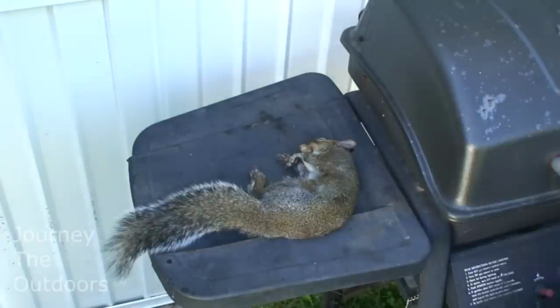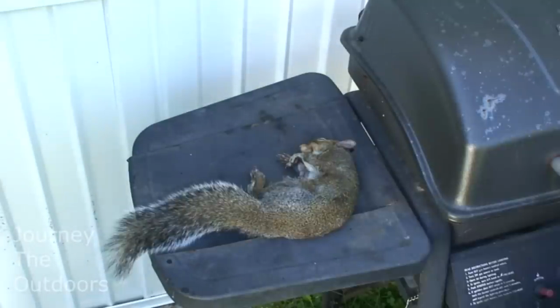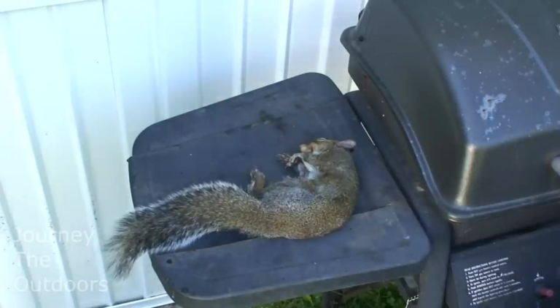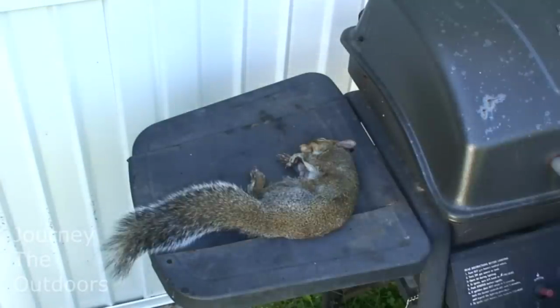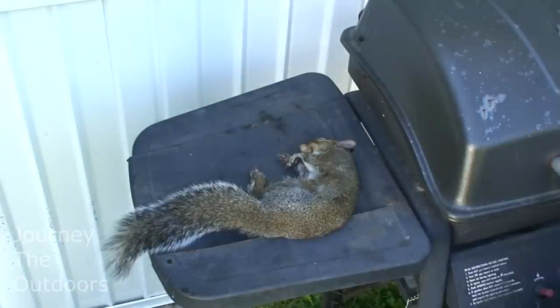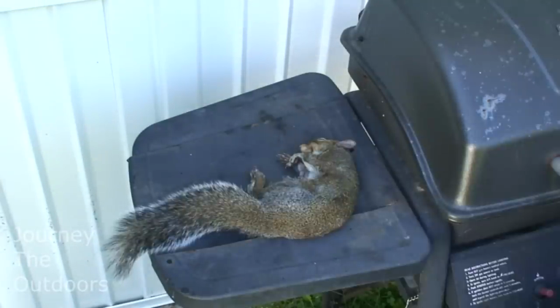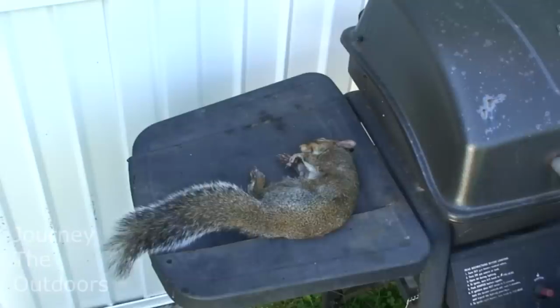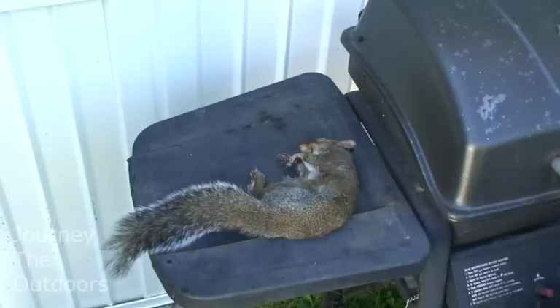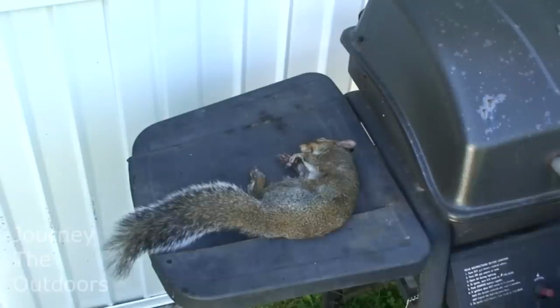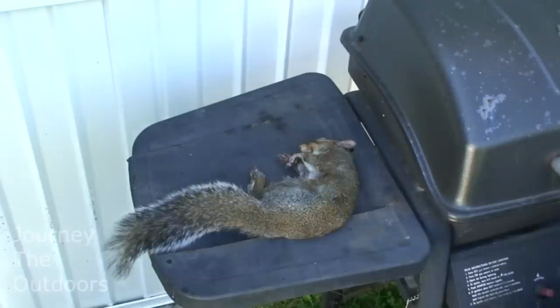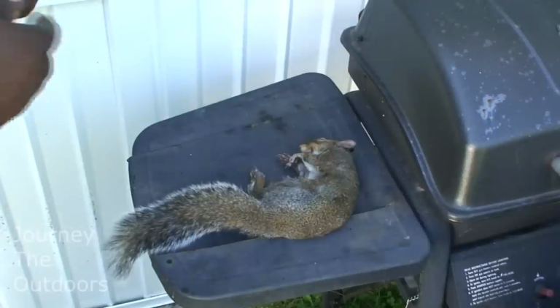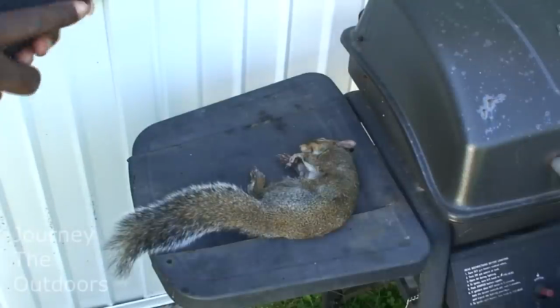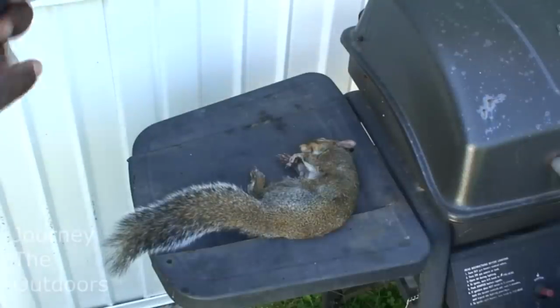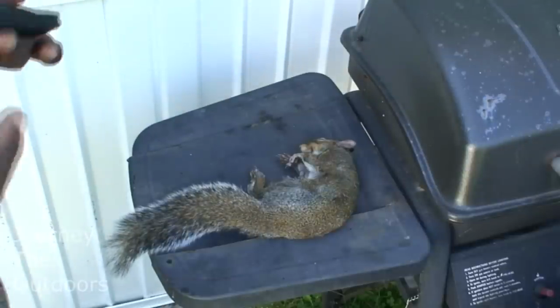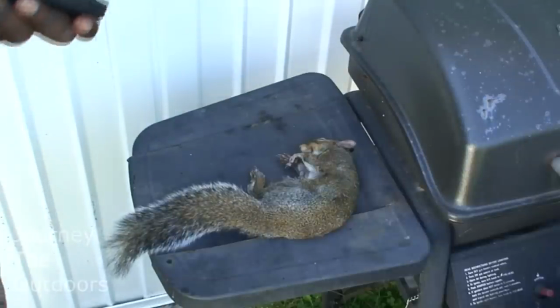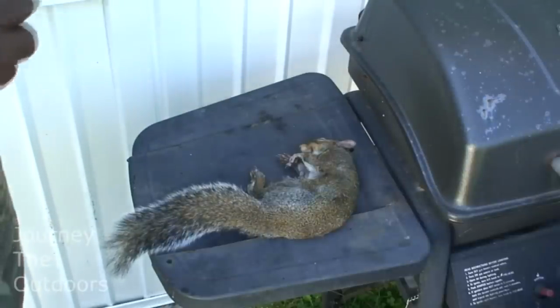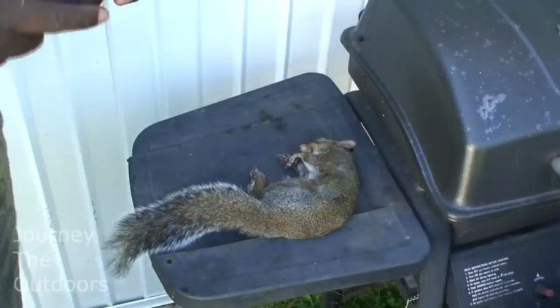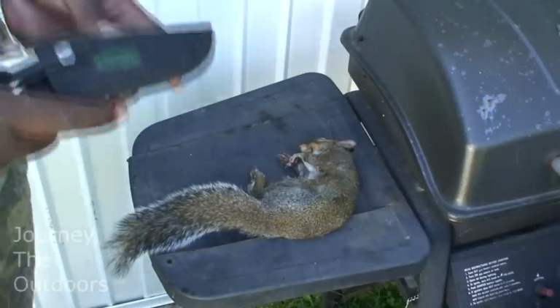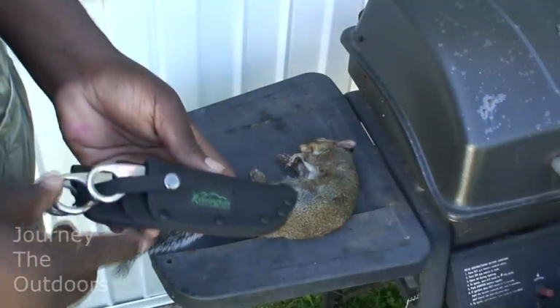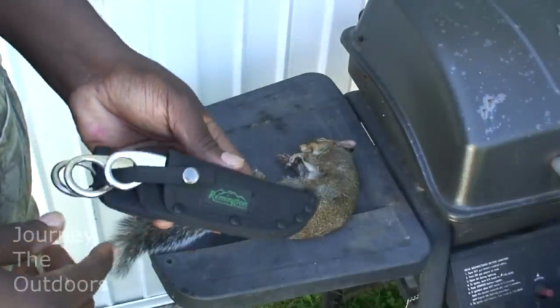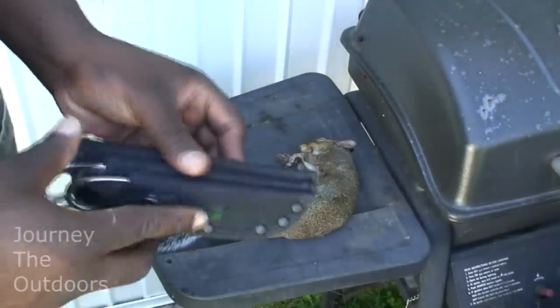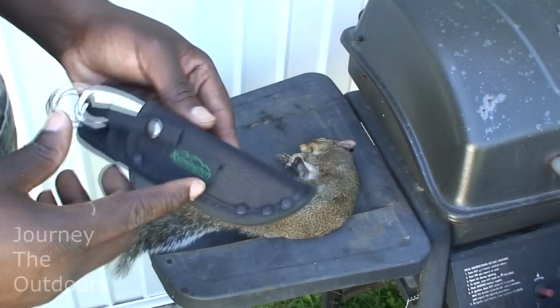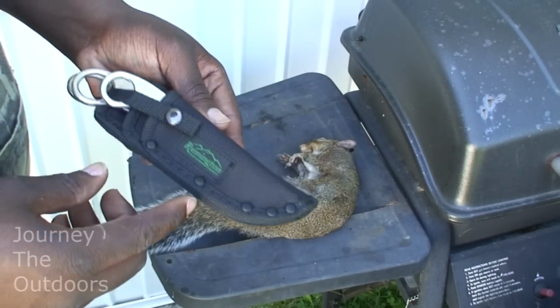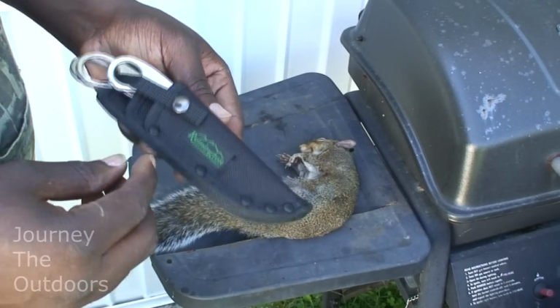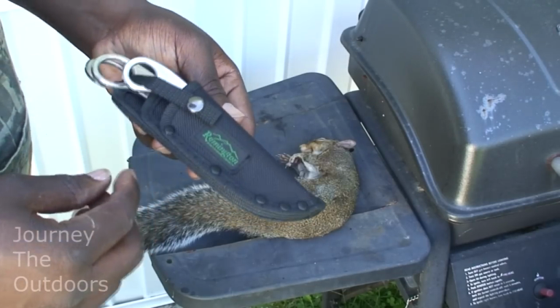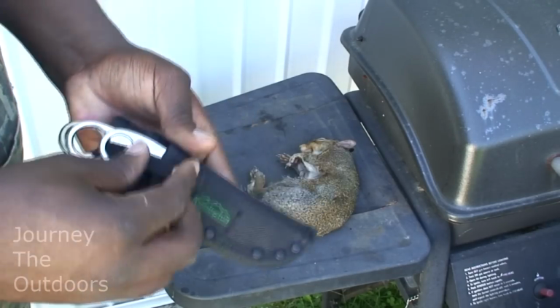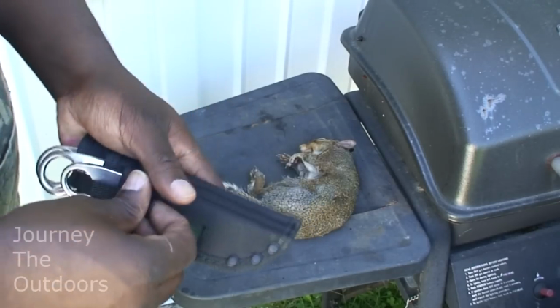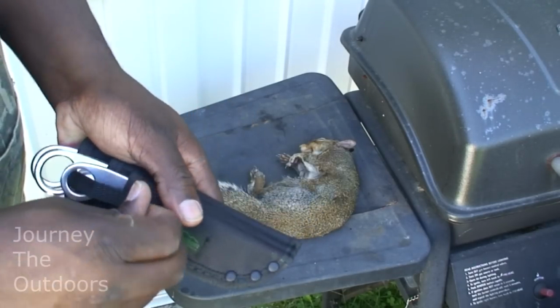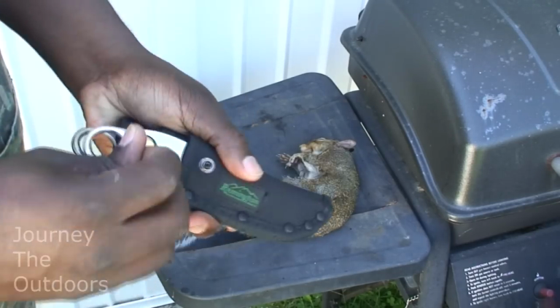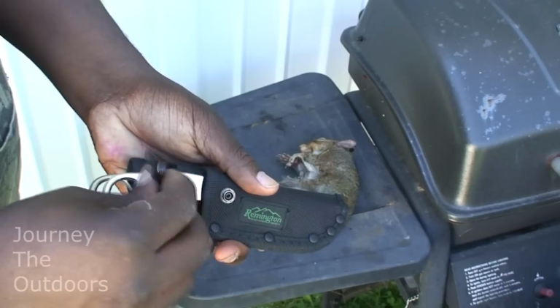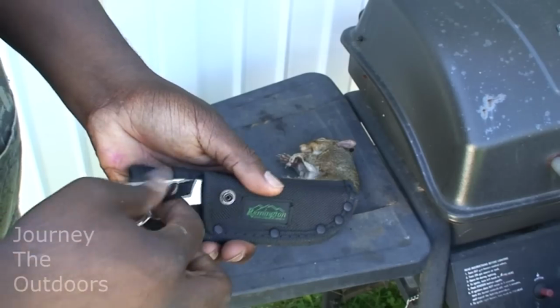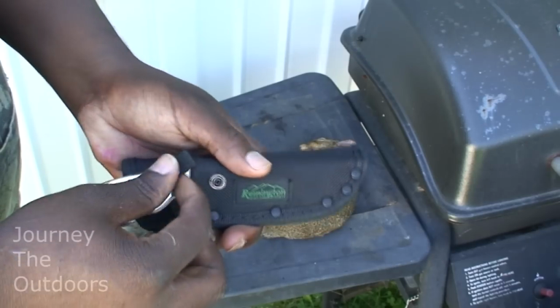I'm going to show you guys how to skin a squirrel here, how to field dress it. And we're also going to be doing a review of the Remington knife series blades here.